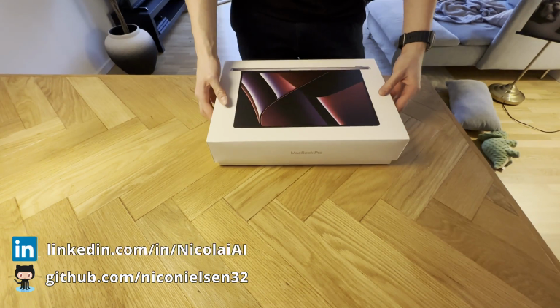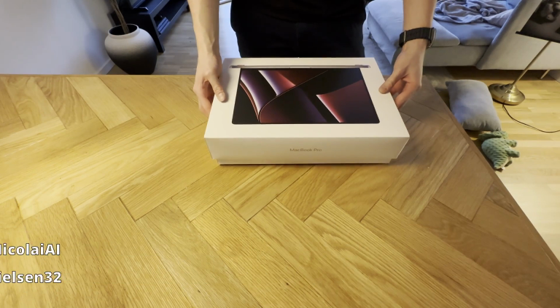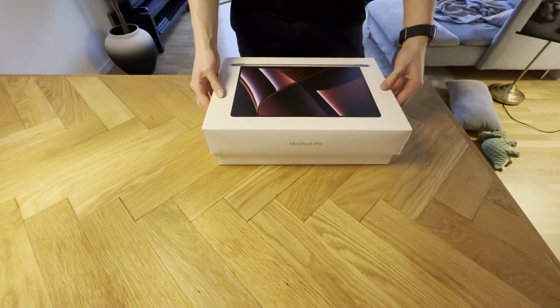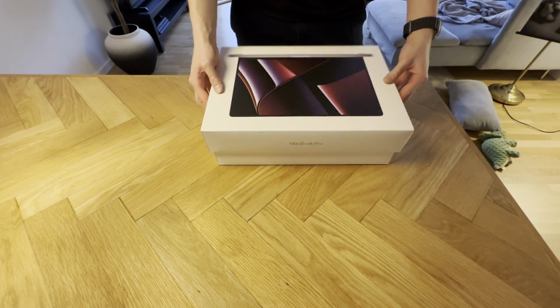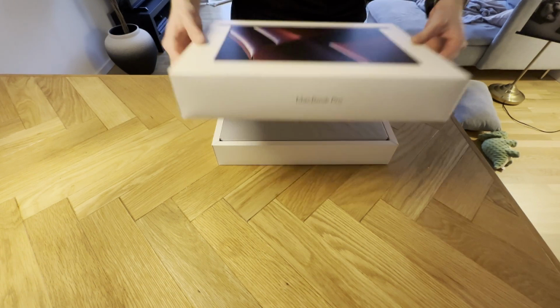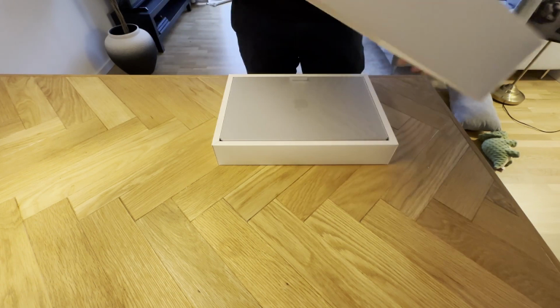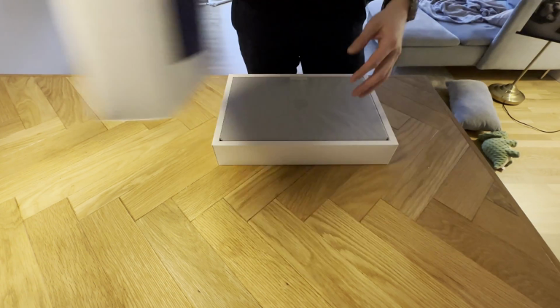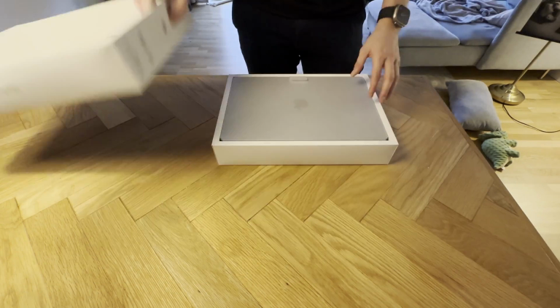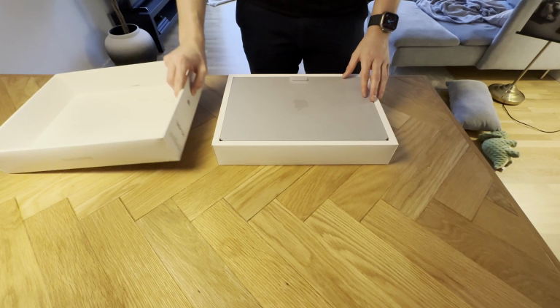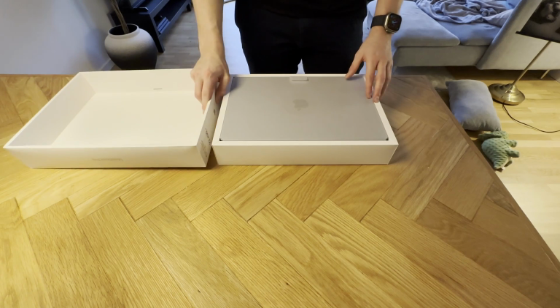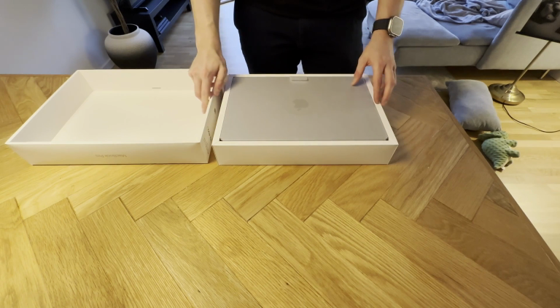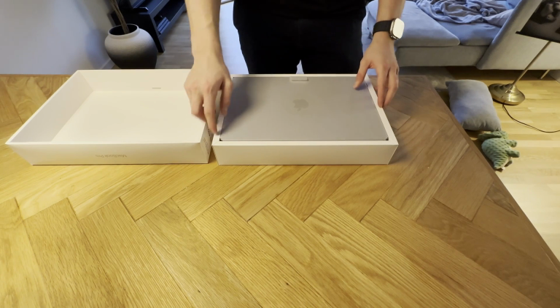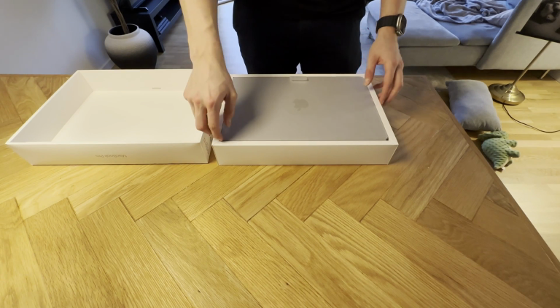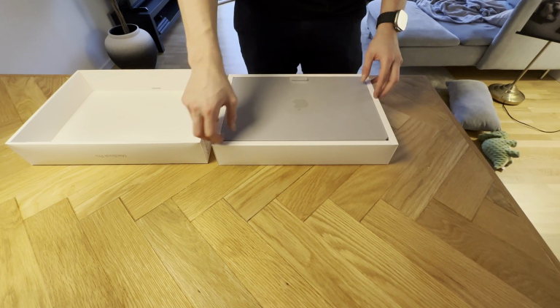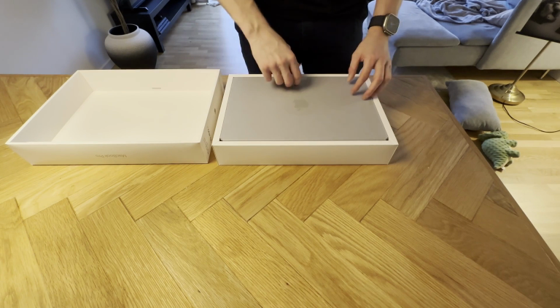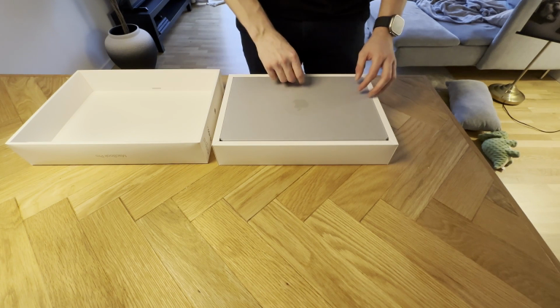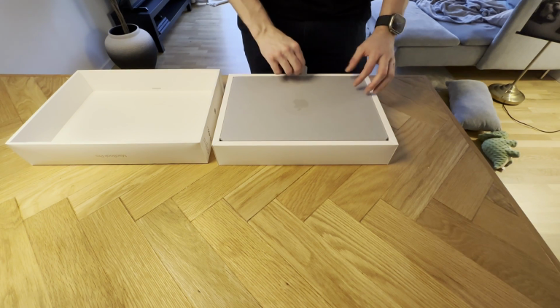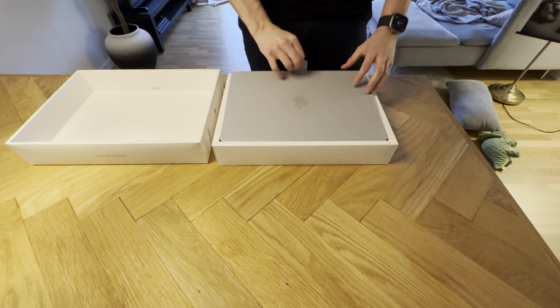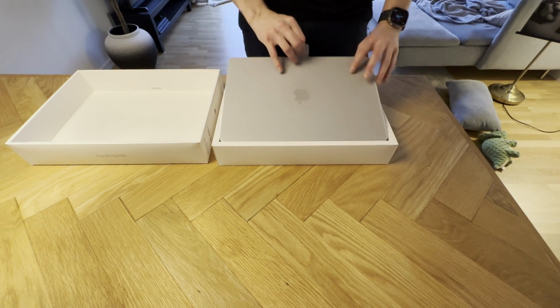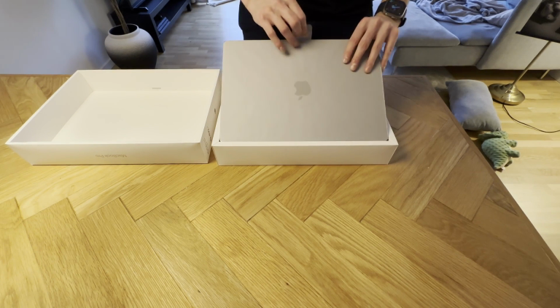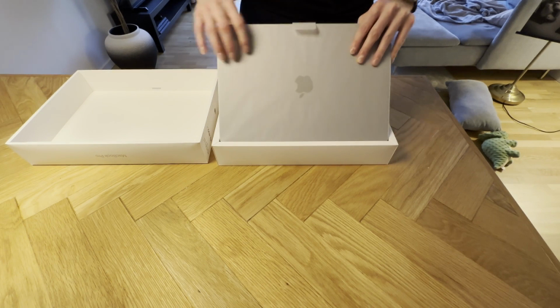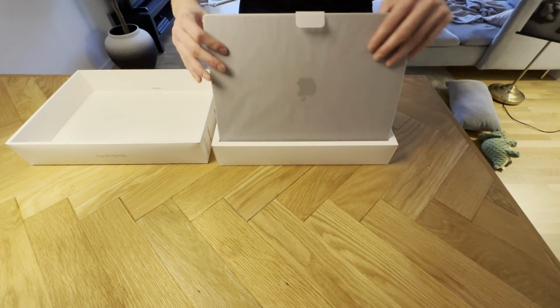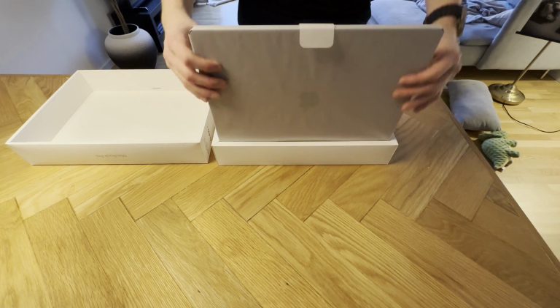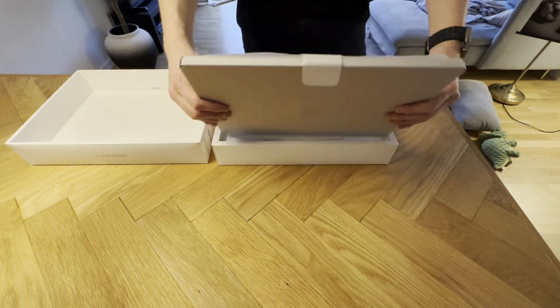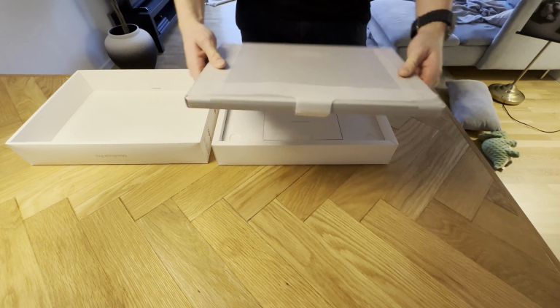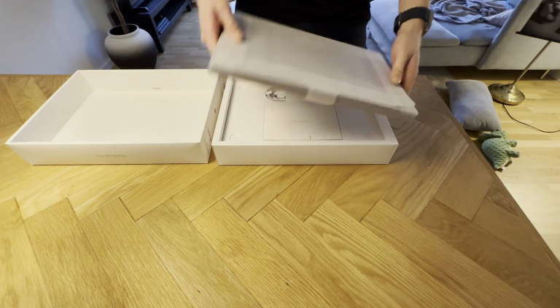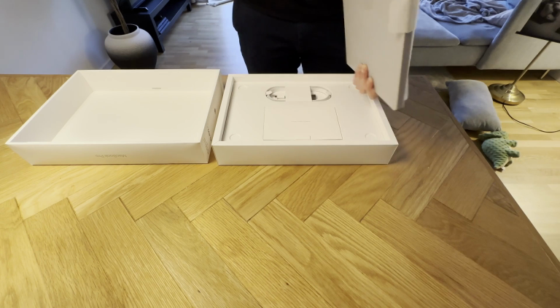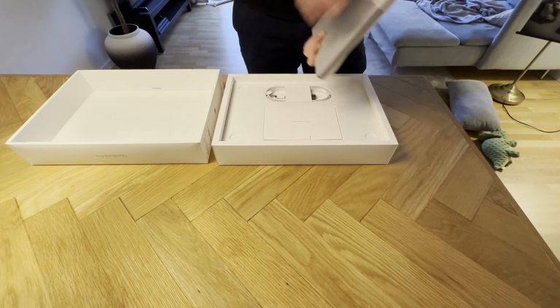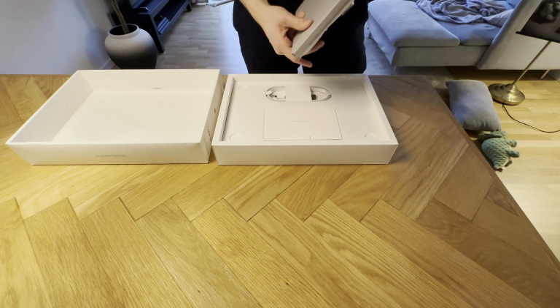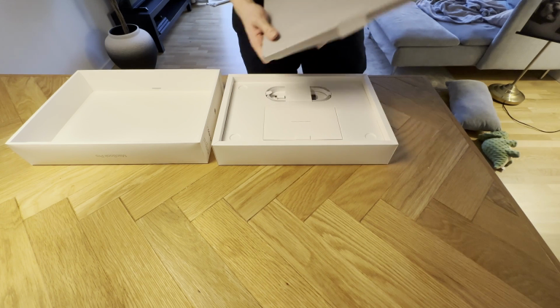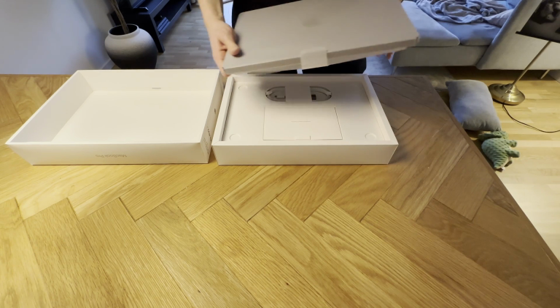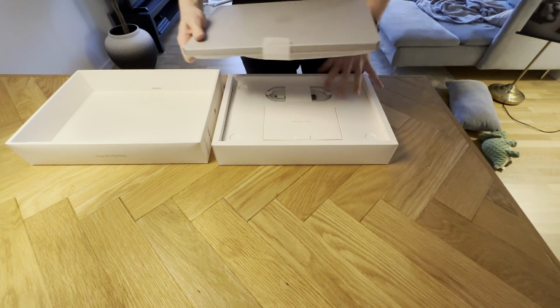This is going to be a short comparison because I think you should just go buy a MacBook M2 Pro with the 16-inch display, and the reason for that is that we want as much screen real estate as possible.